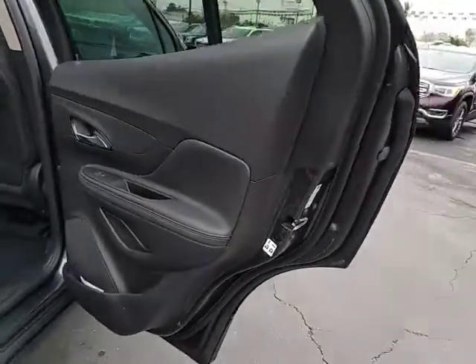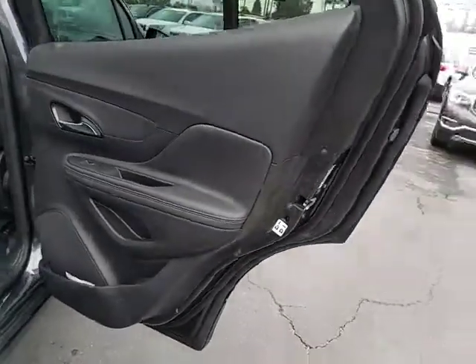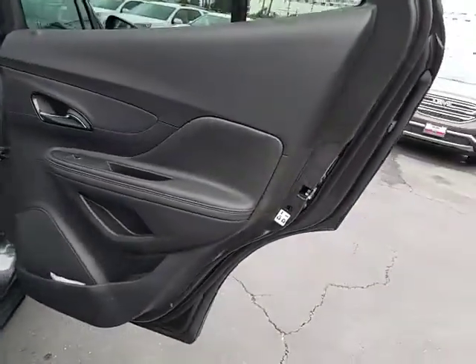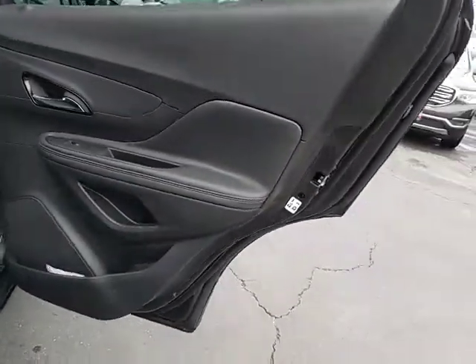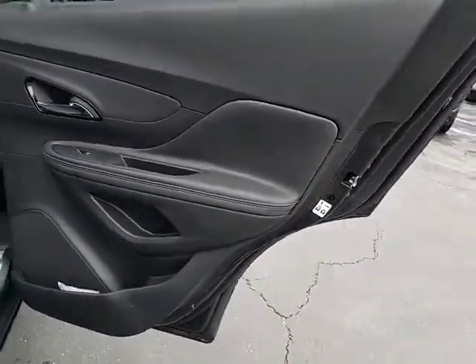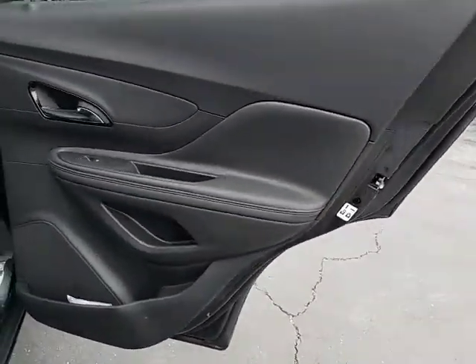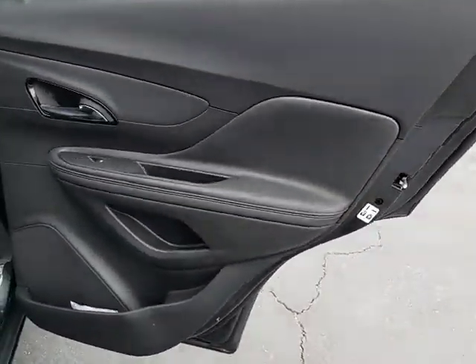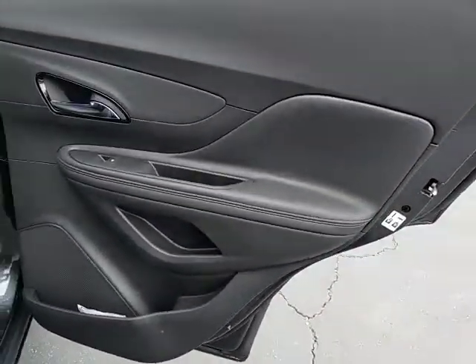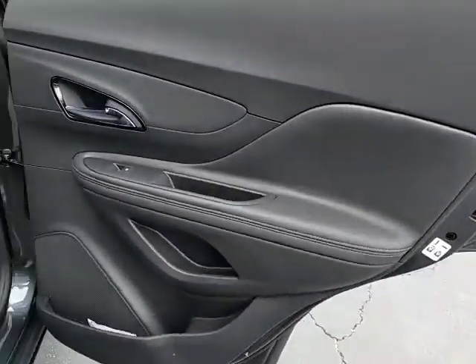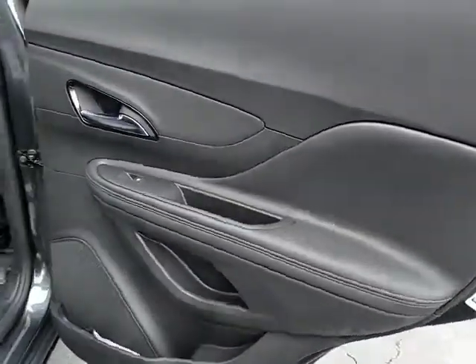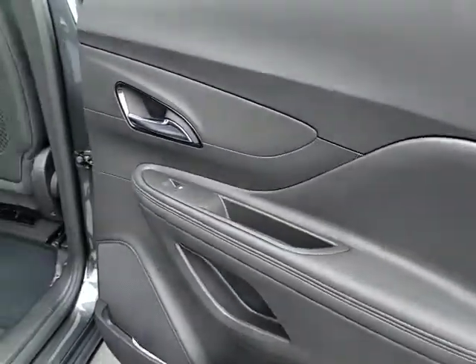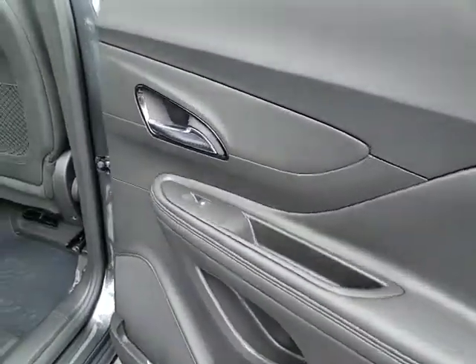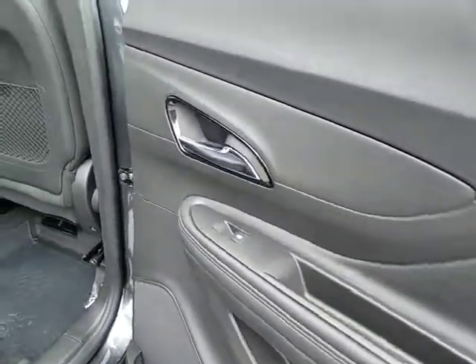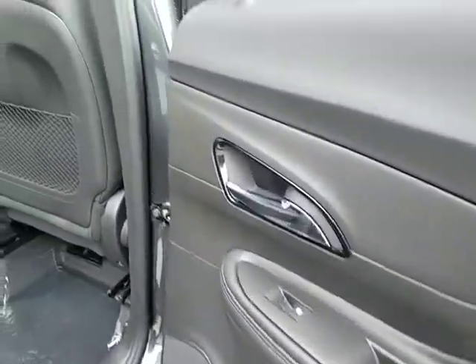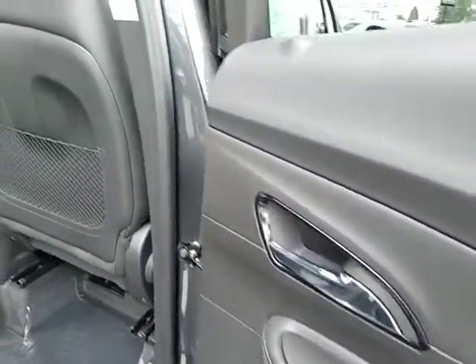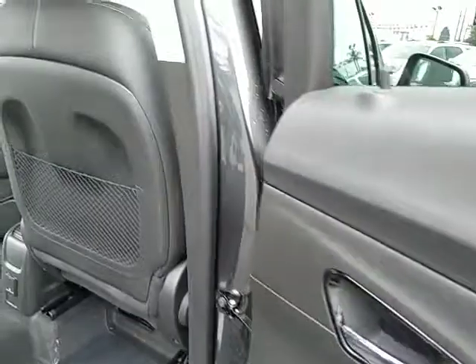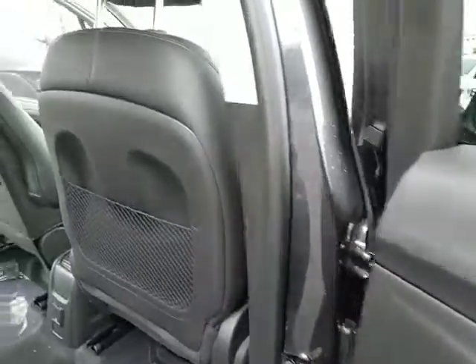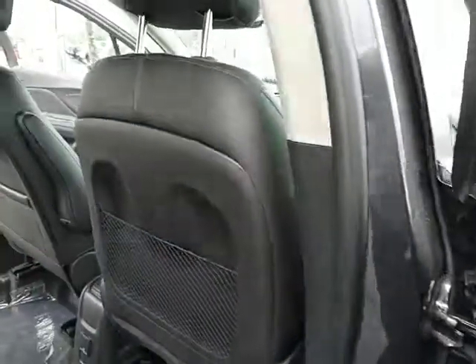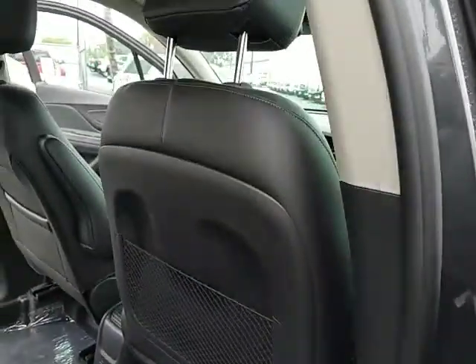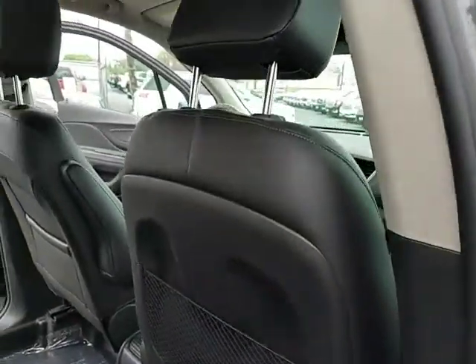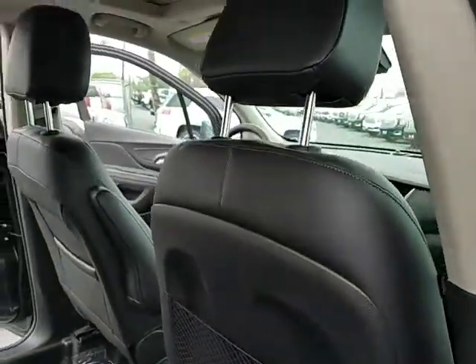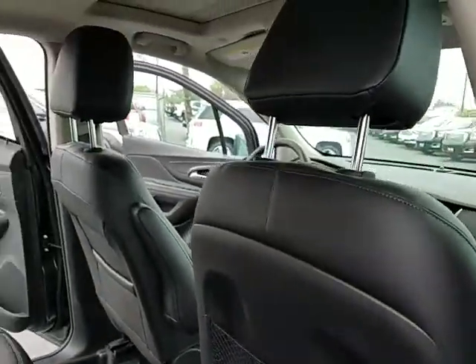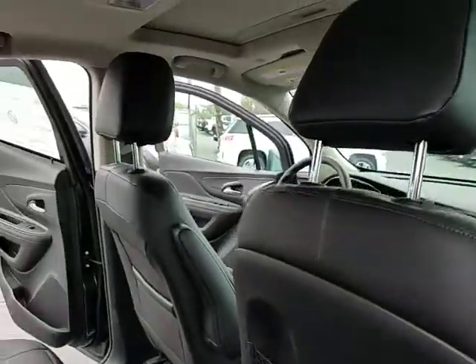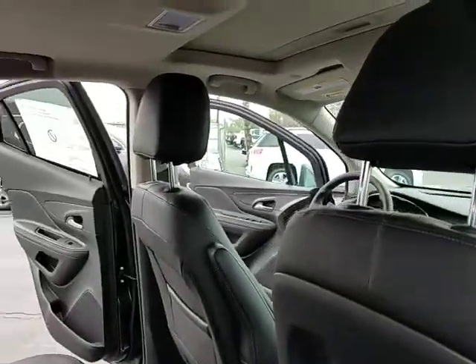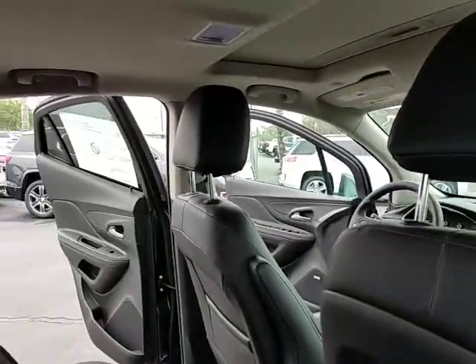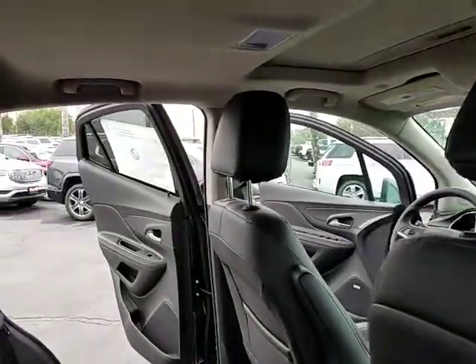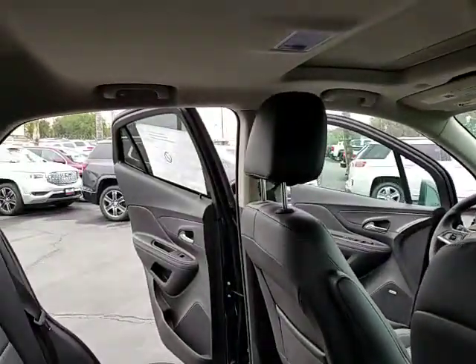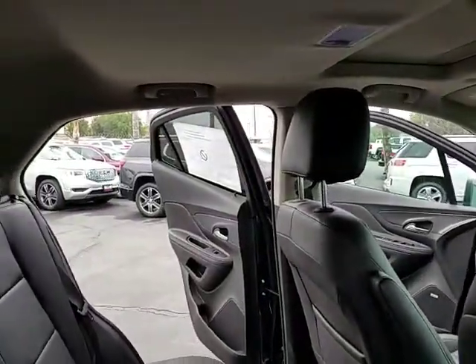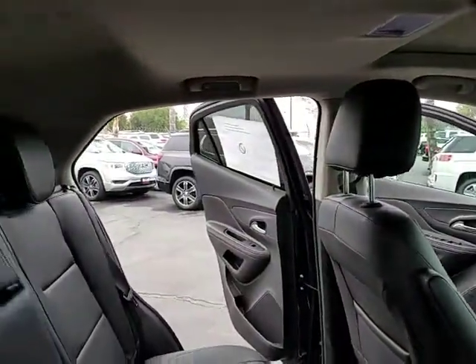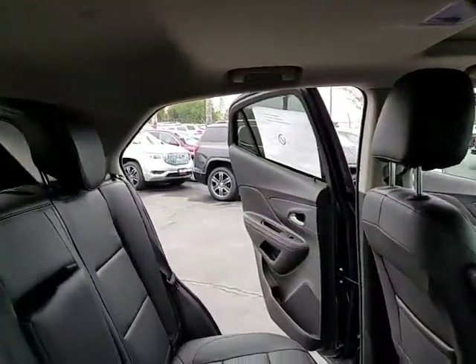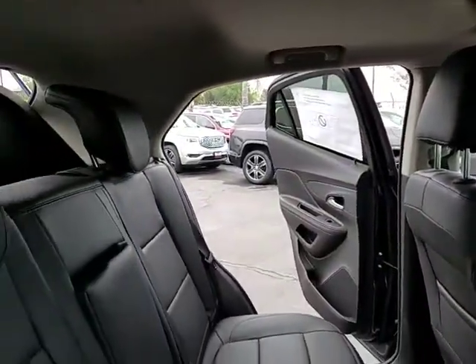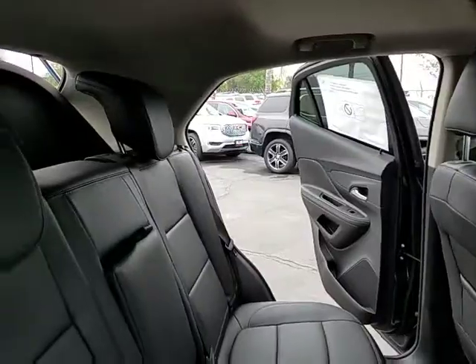Leather-wrapped steering wheel, power steering, adjustable steering wheel, auto-dimming rearview mirror, cruise control, aluminum wheels, four-wheel disc brakes, keyless start, floor mats.